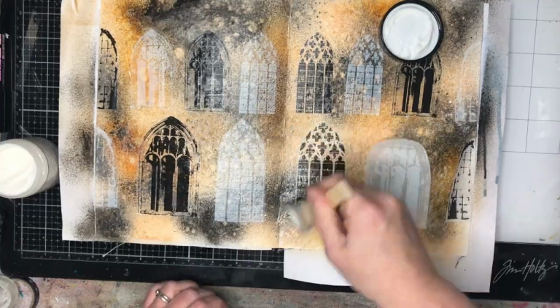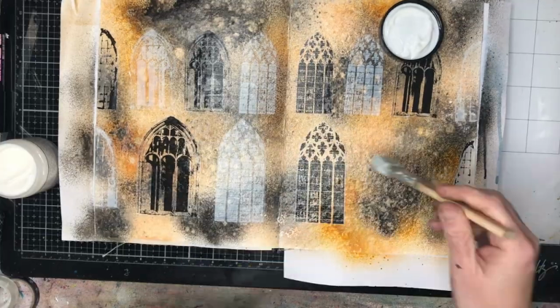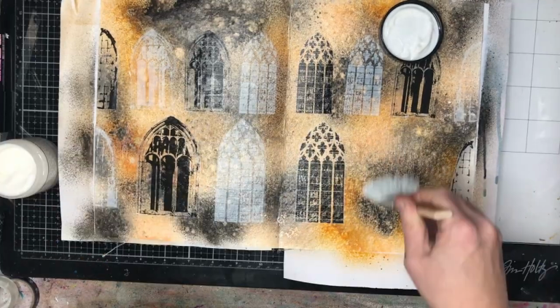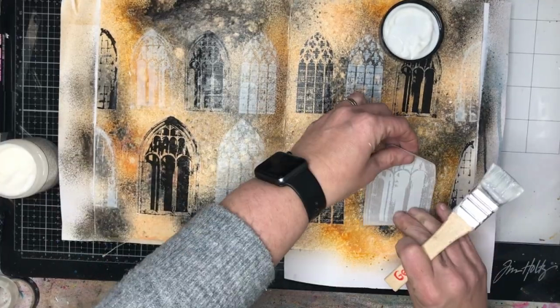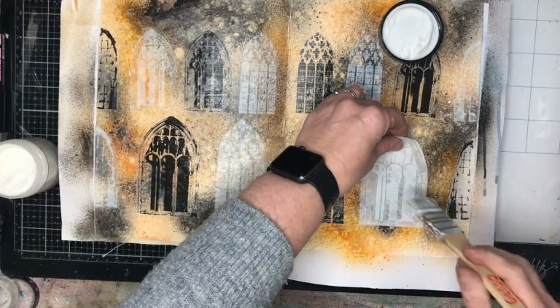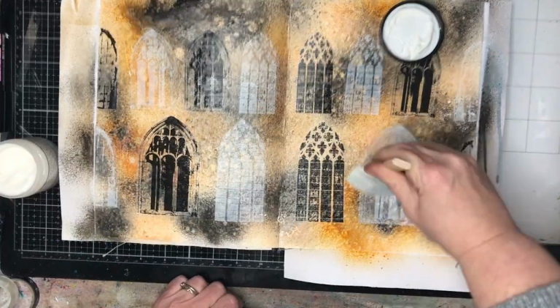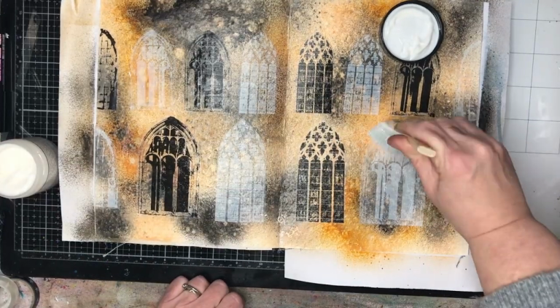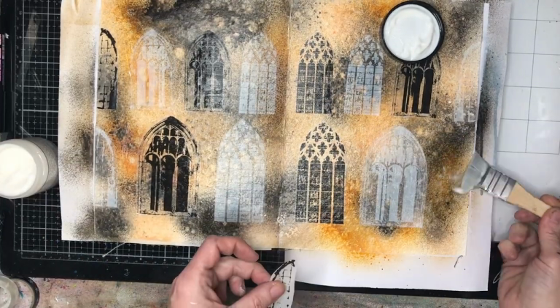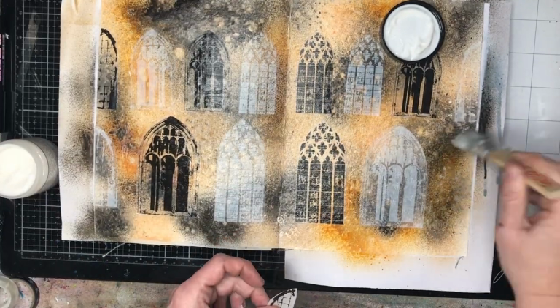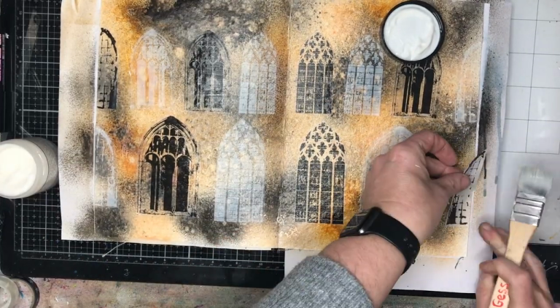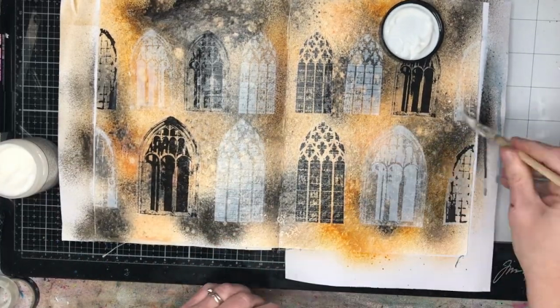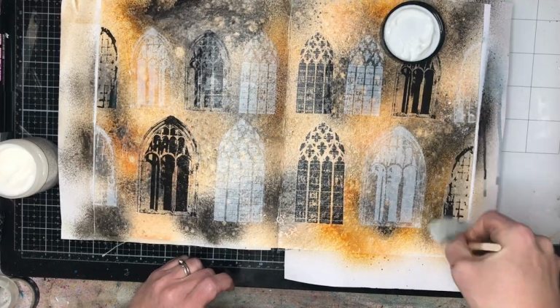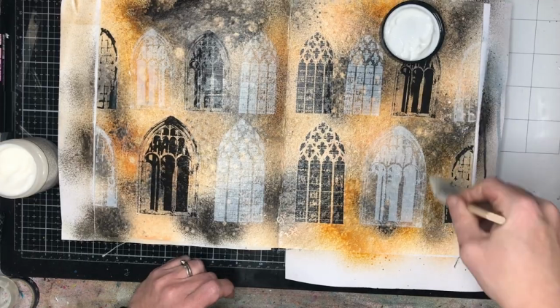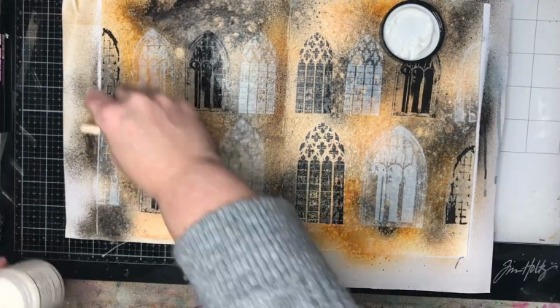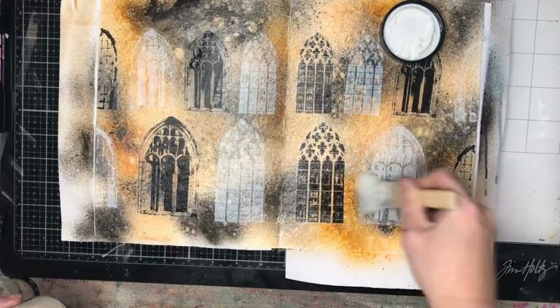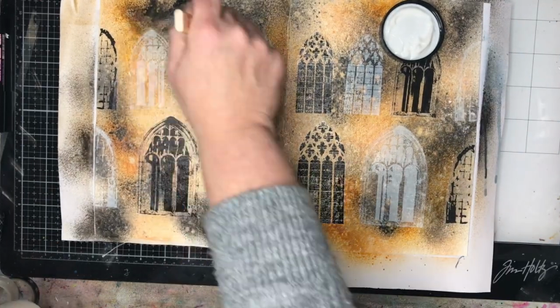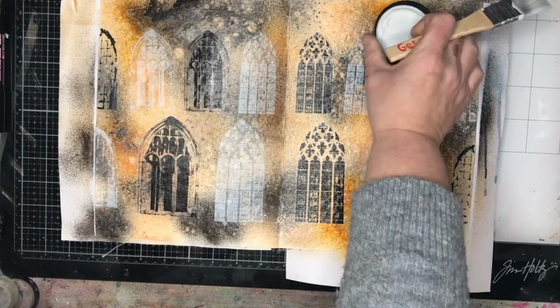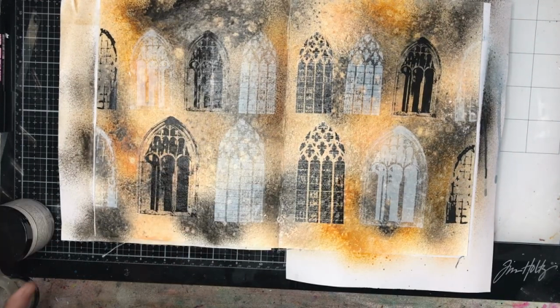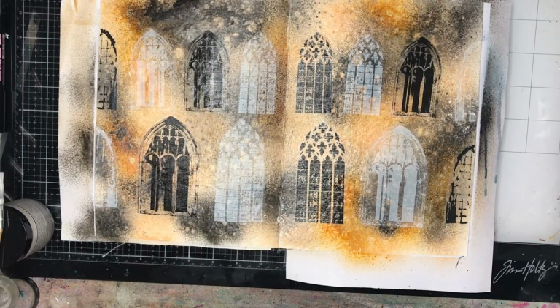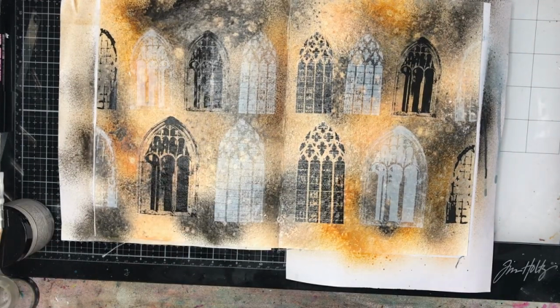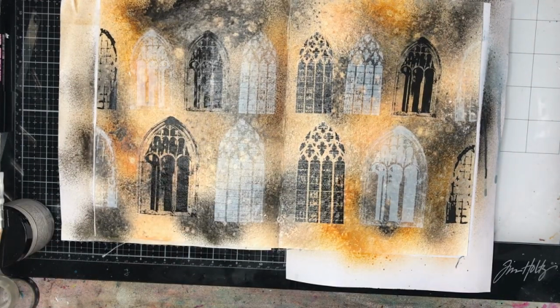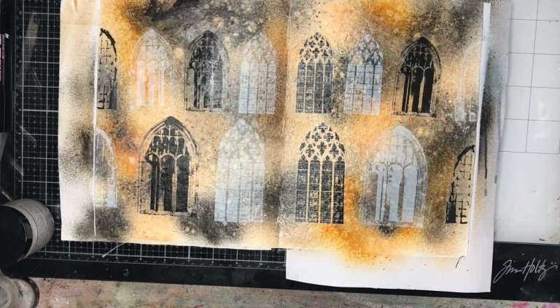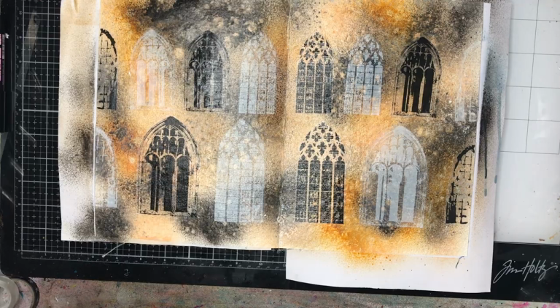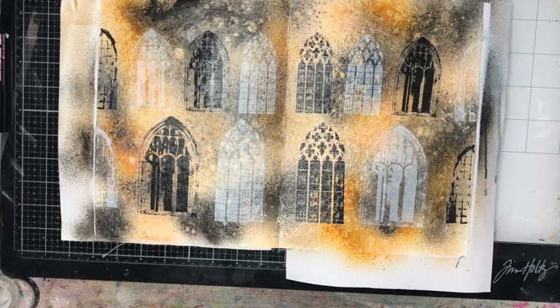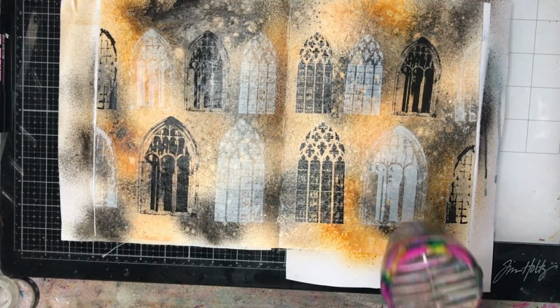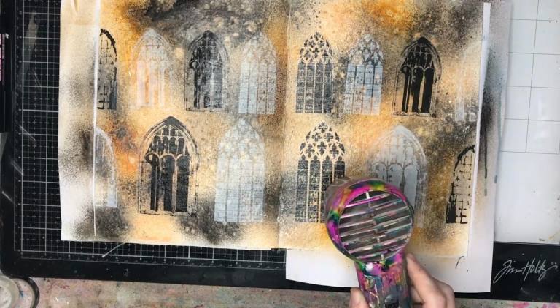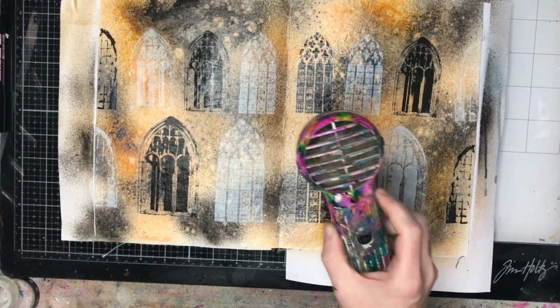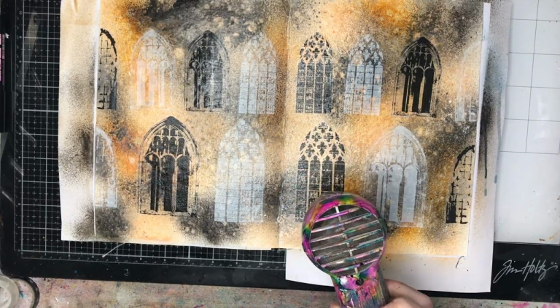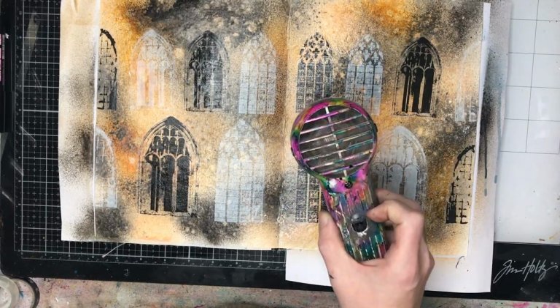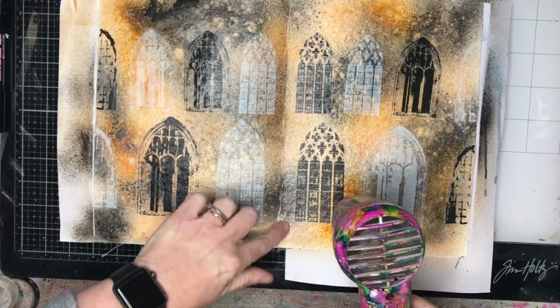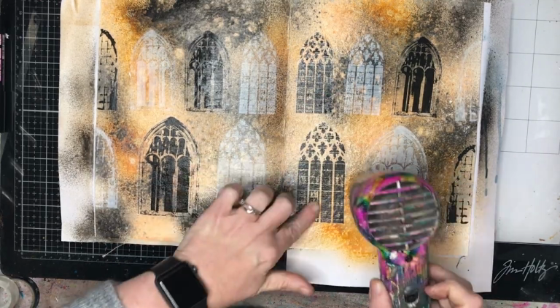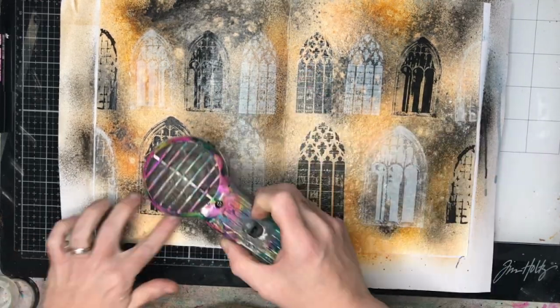I've got that grunge brickwork in the background and now I'm adding the windows over the top. I'm using gel medium over the bottom and the top to make sure they're fully adhered, and they're translucent so you can see the color coming through from behind.